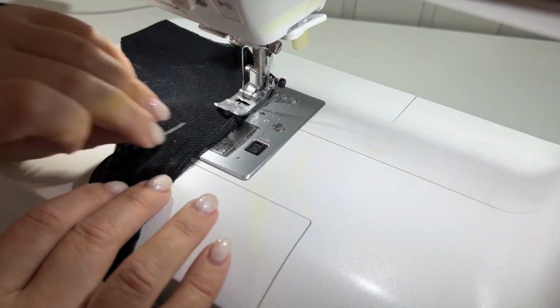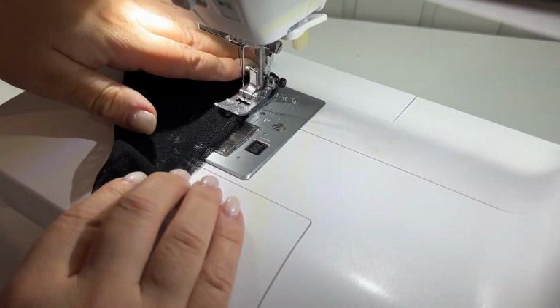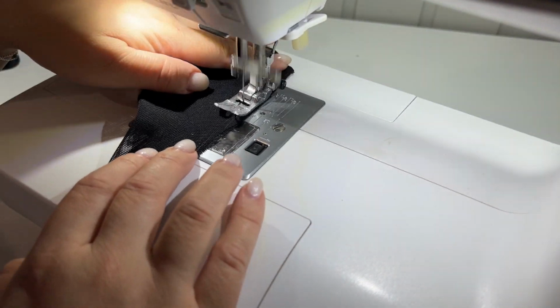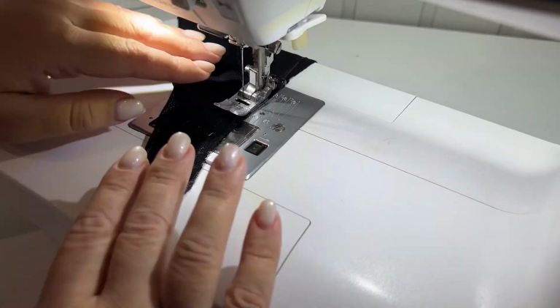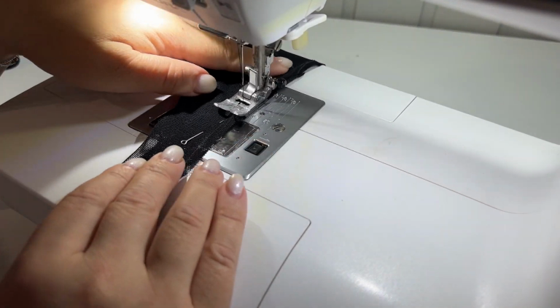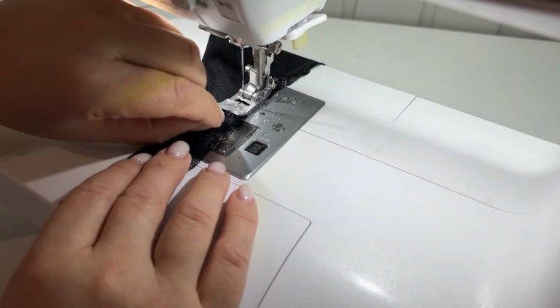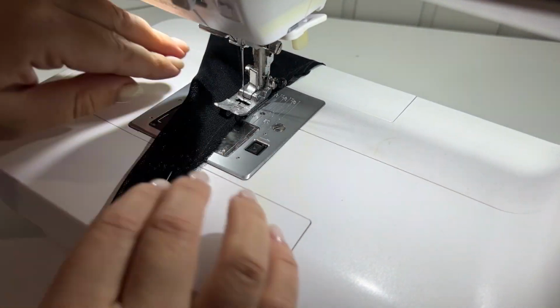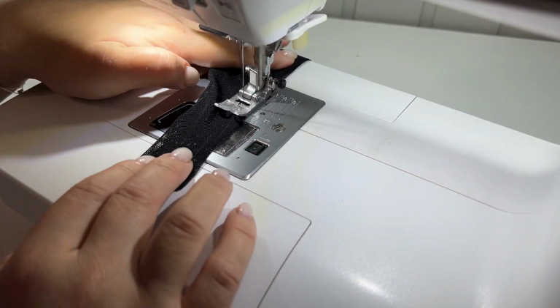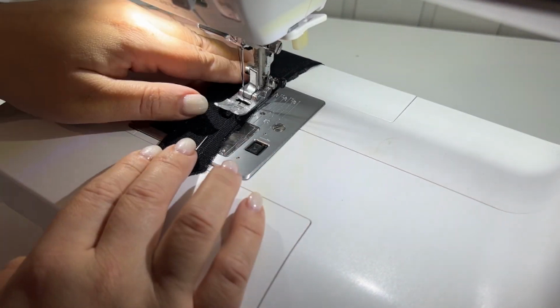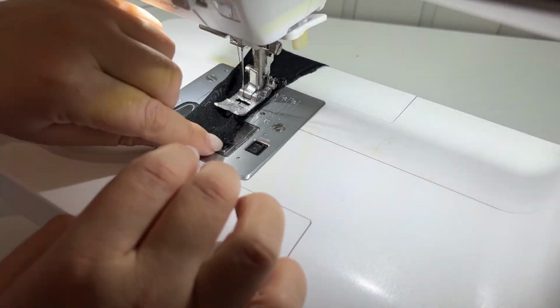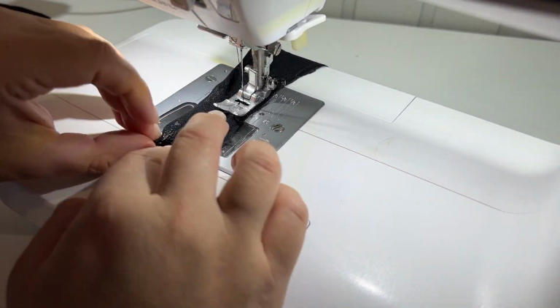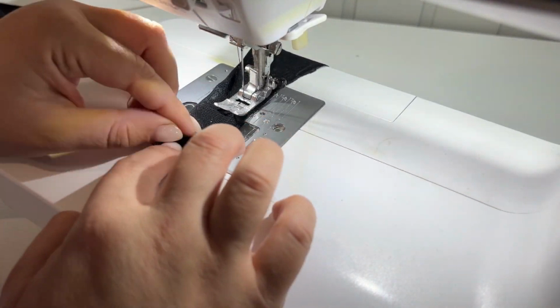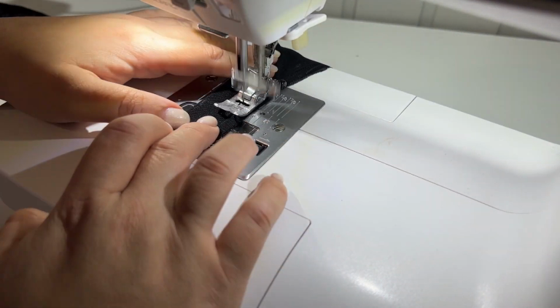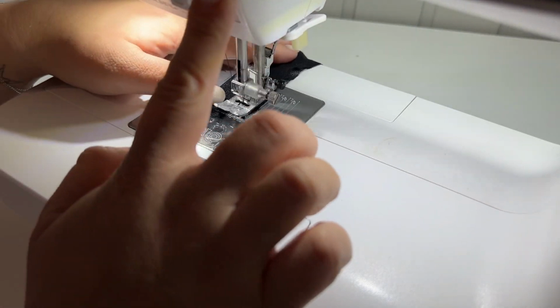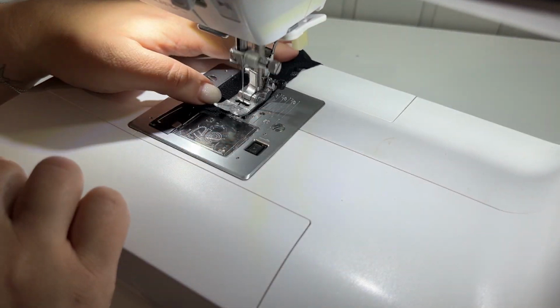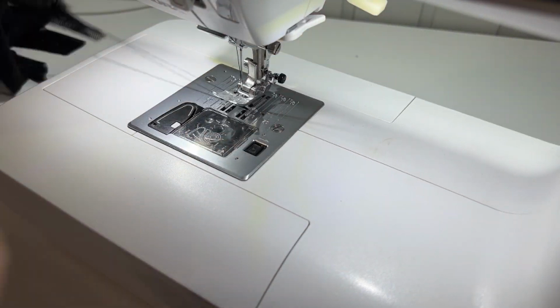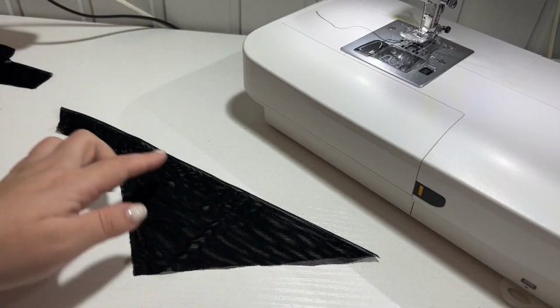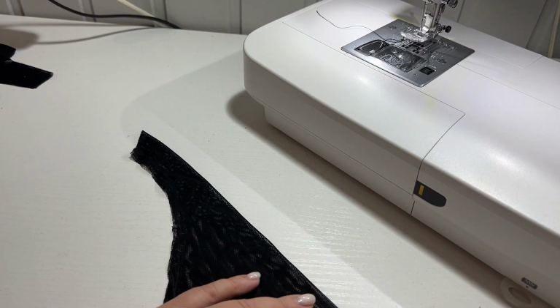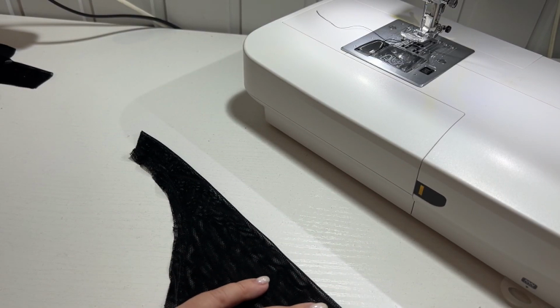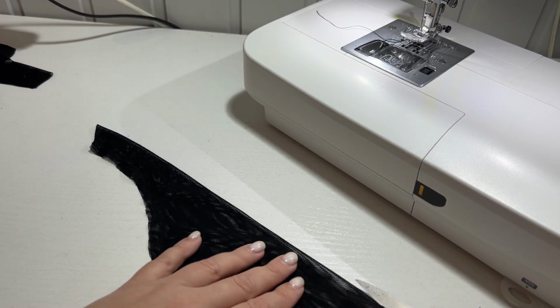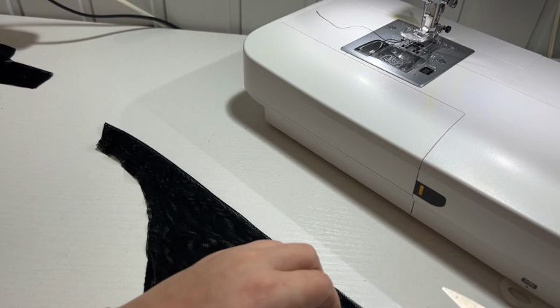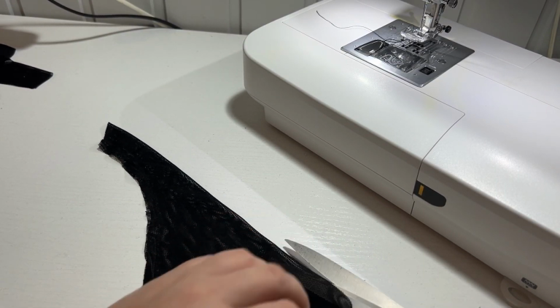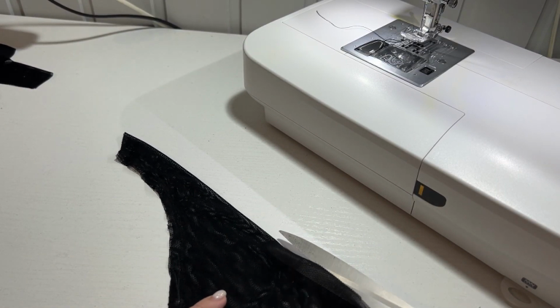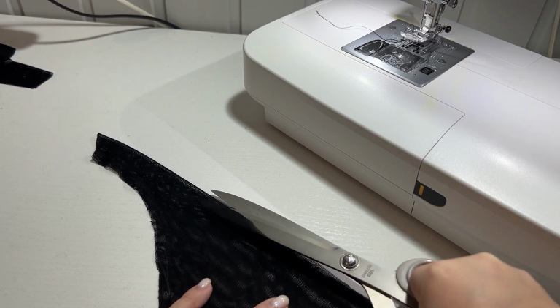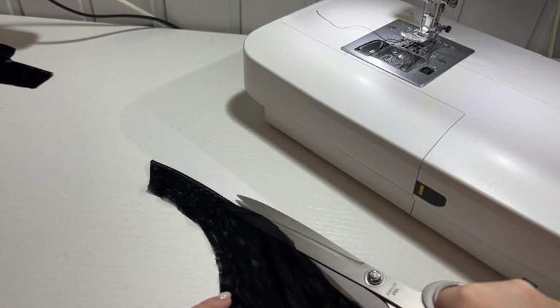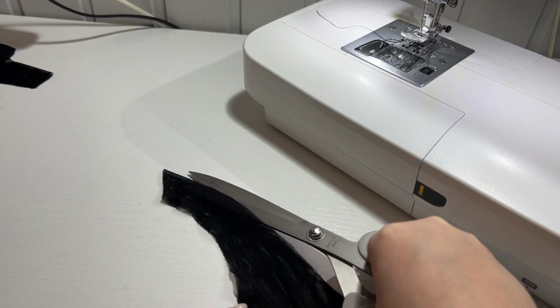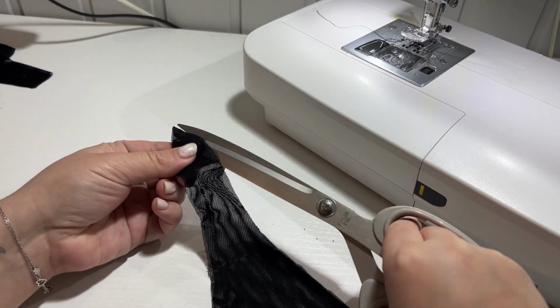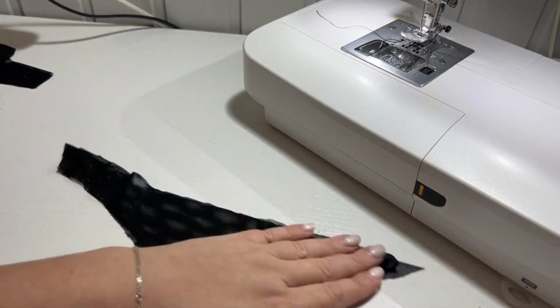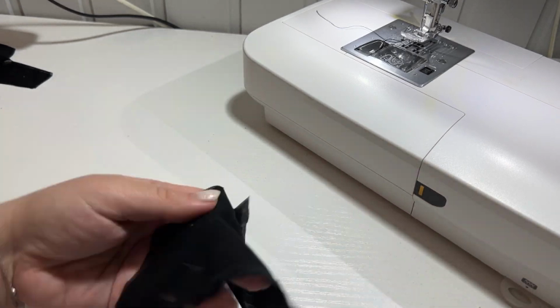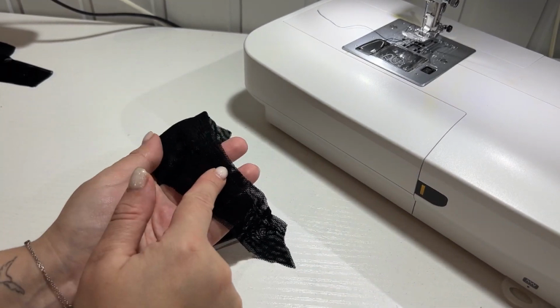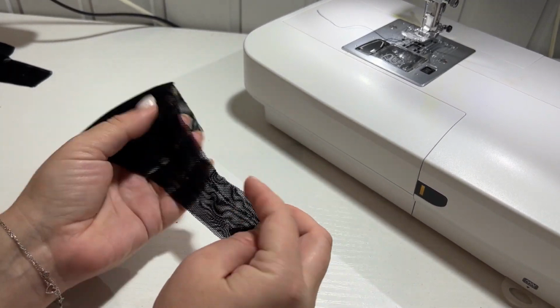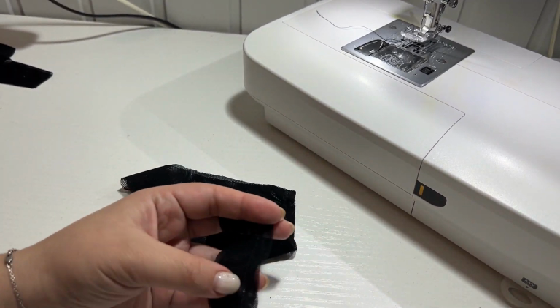The stitching is done on the machine. At the fold point, I cut the detail and then cut the seam allowances by about 3 mm.